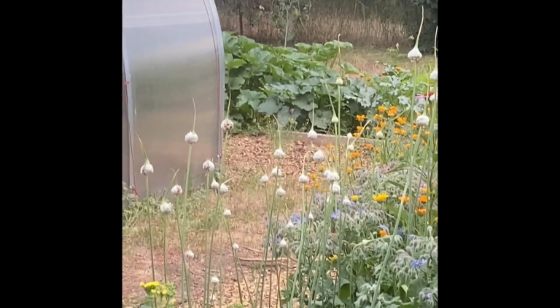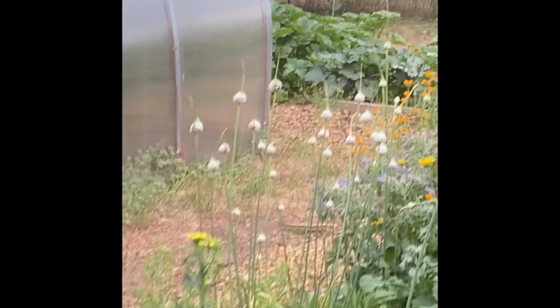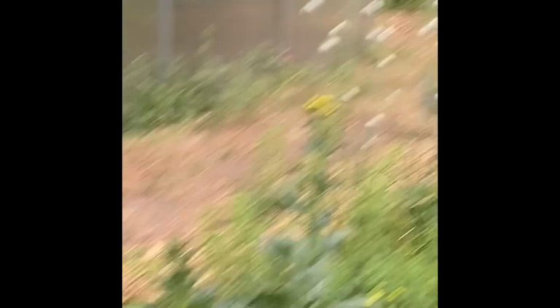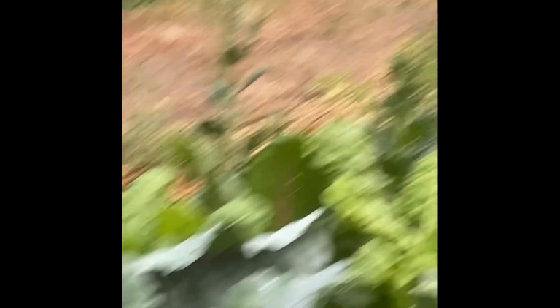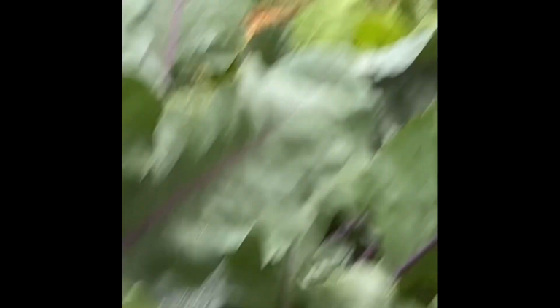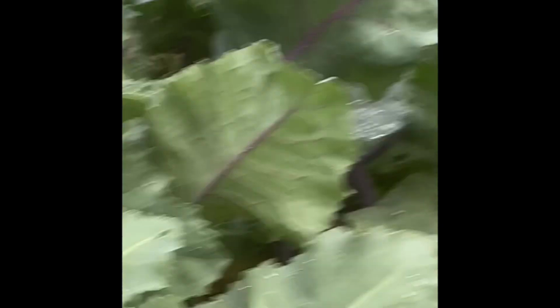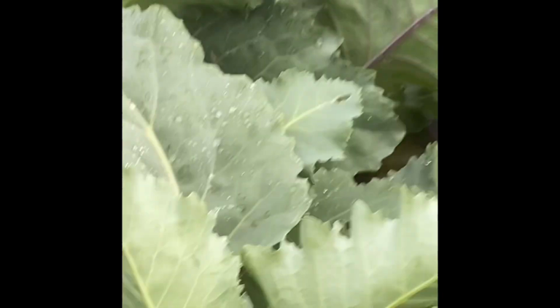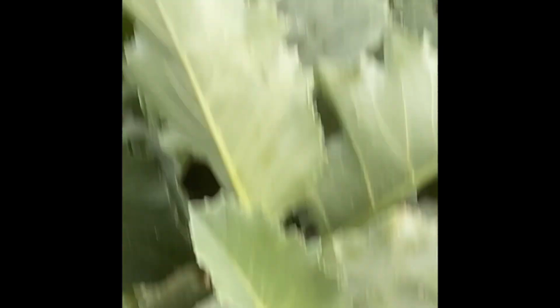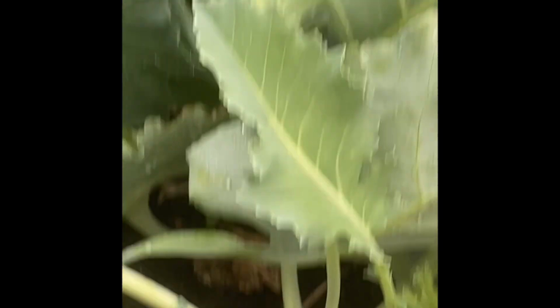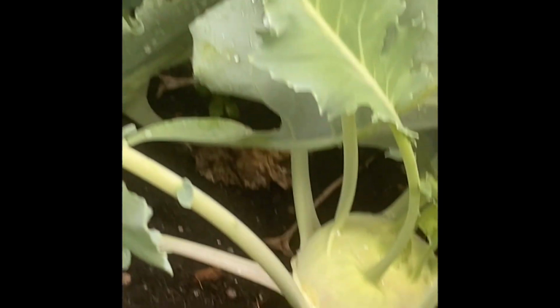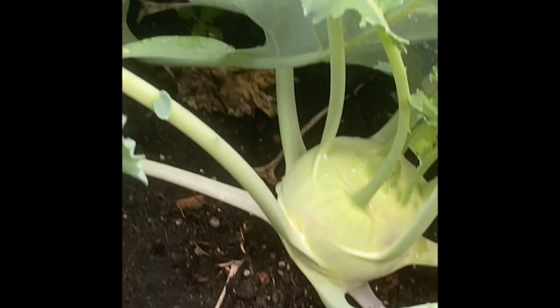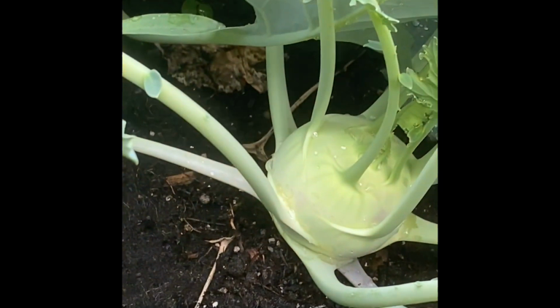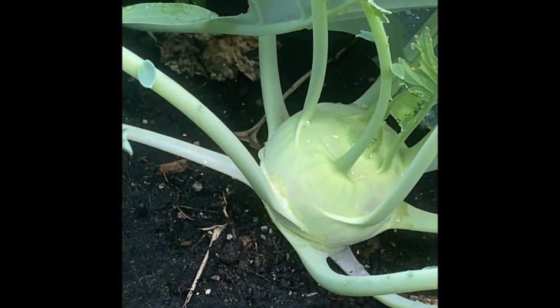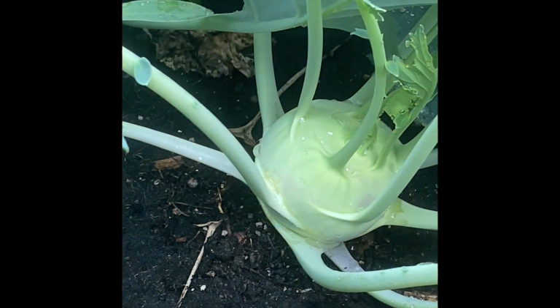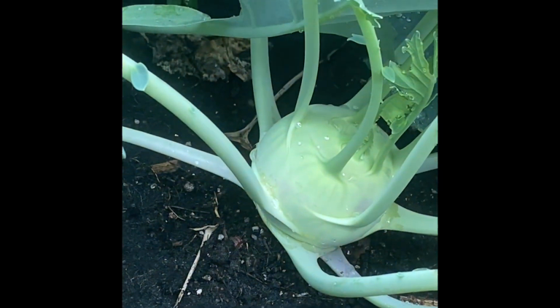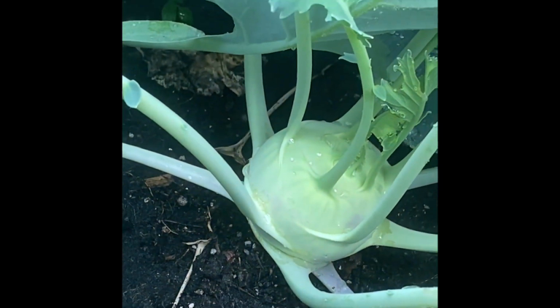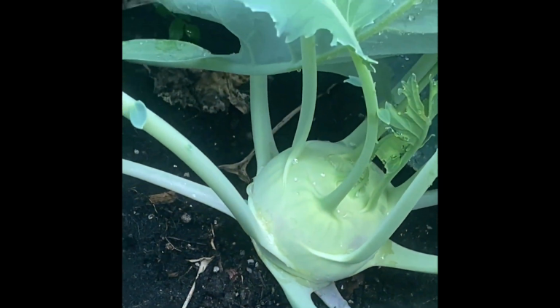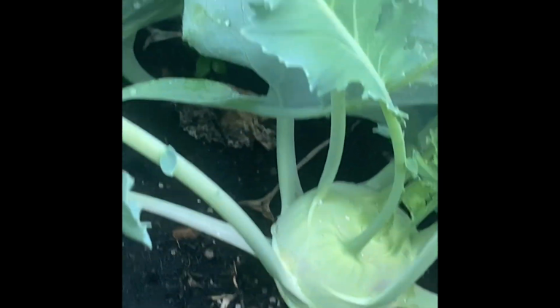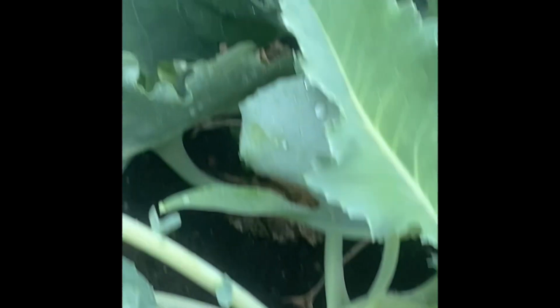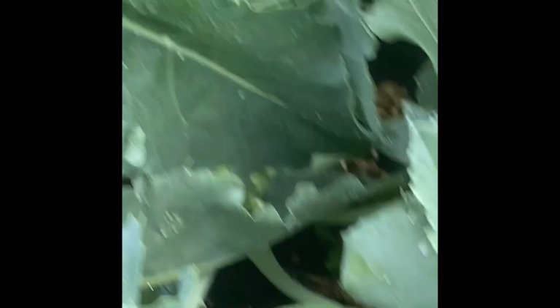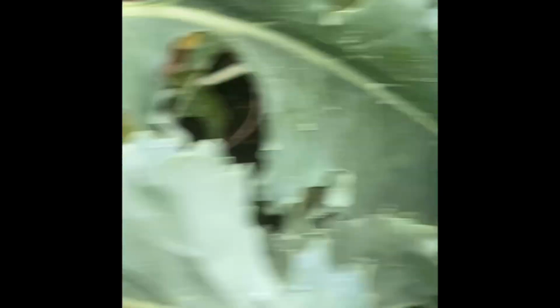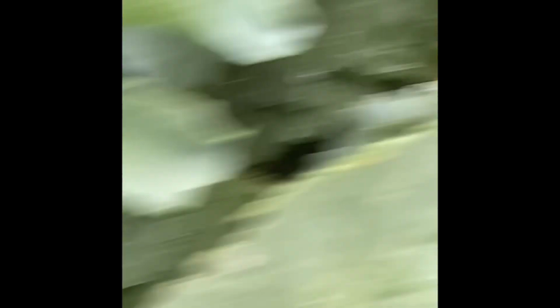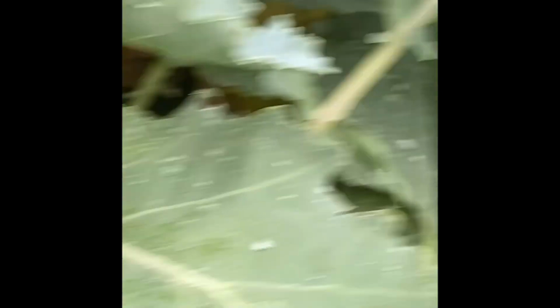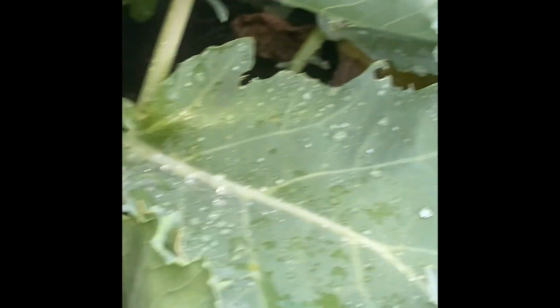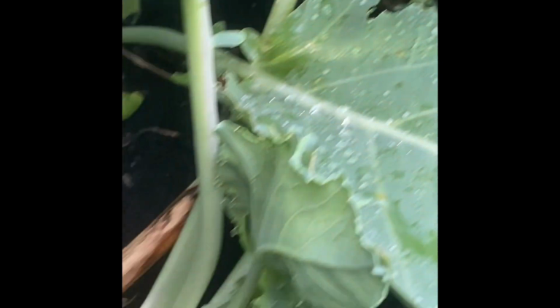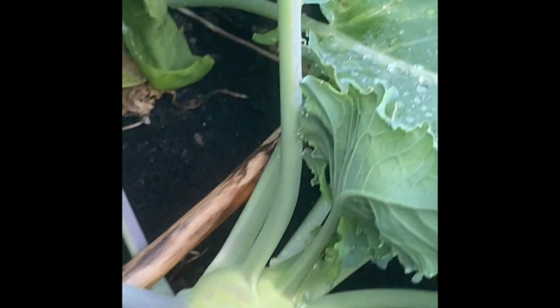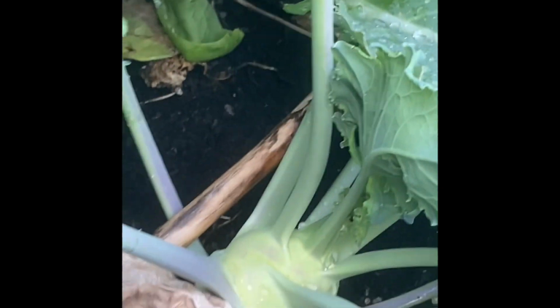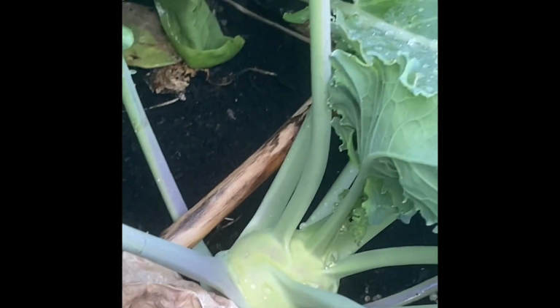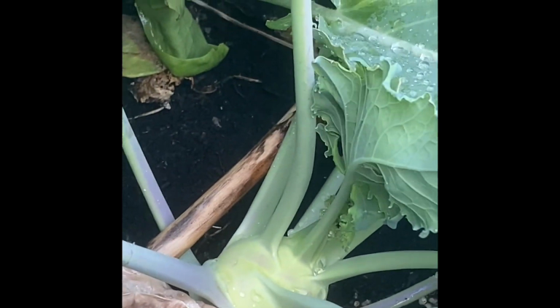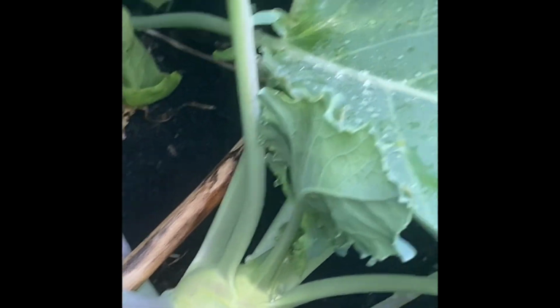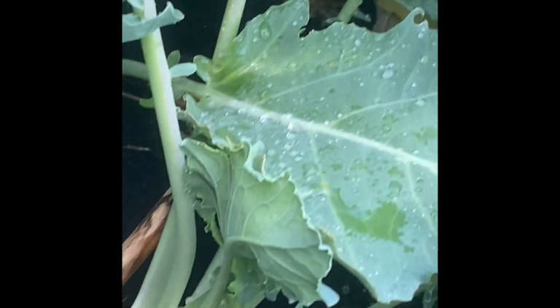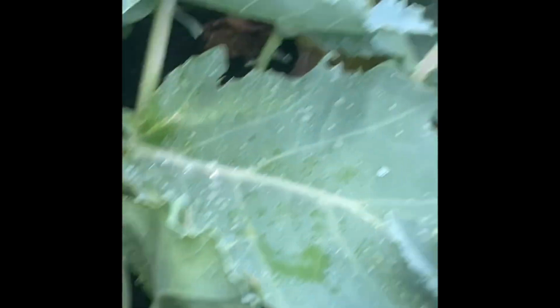The kohlrabi here is doing amazing too. Look at those guys — it's really nice. We'll have those in a few weeks.